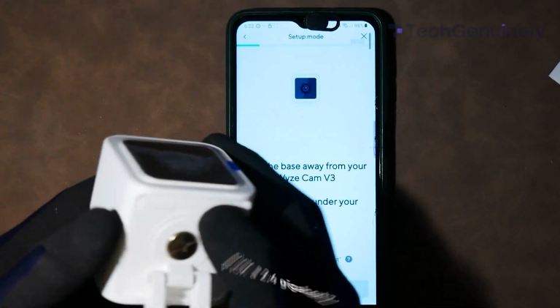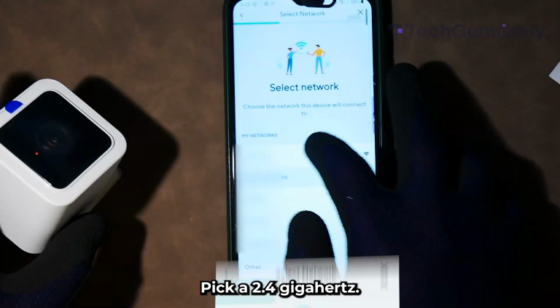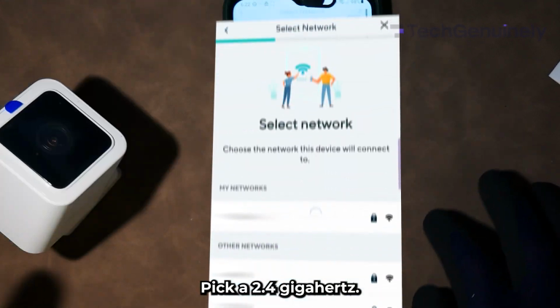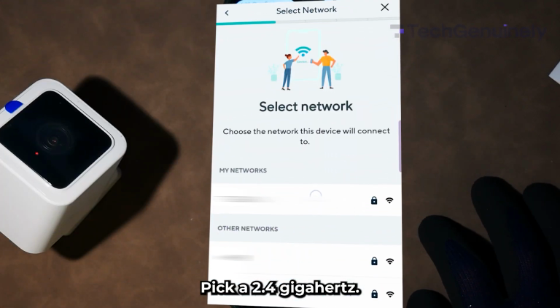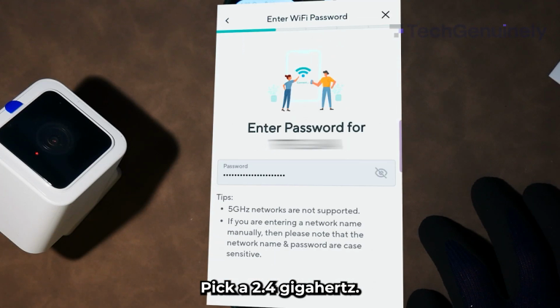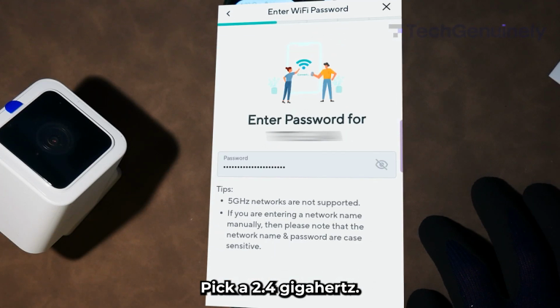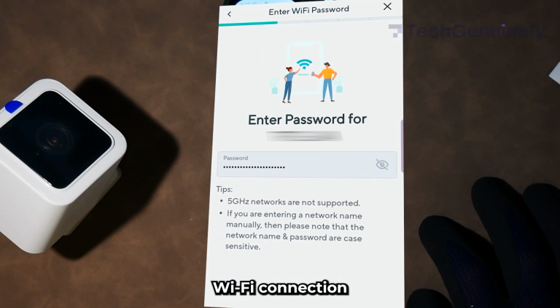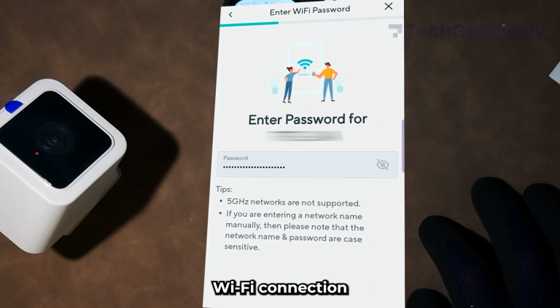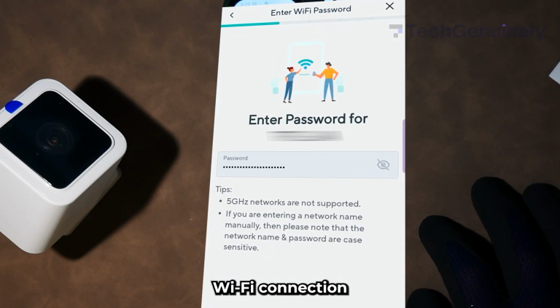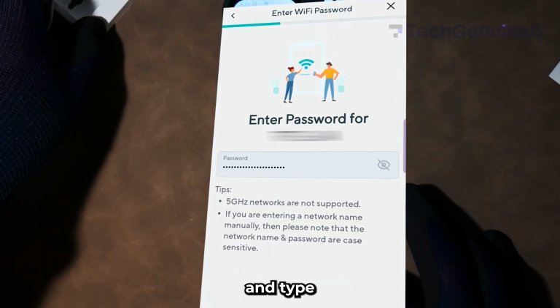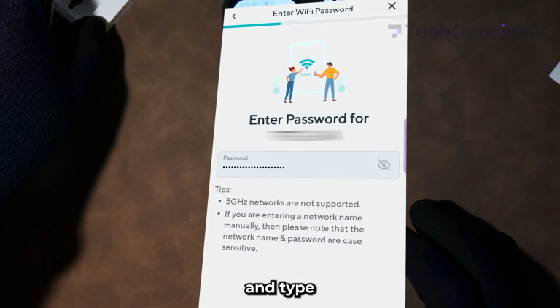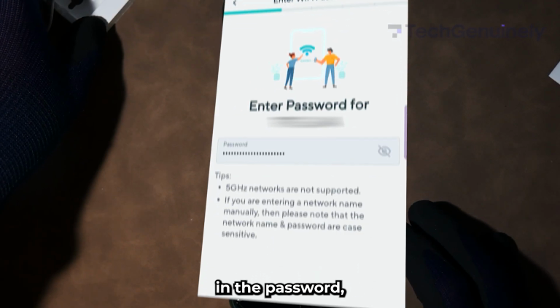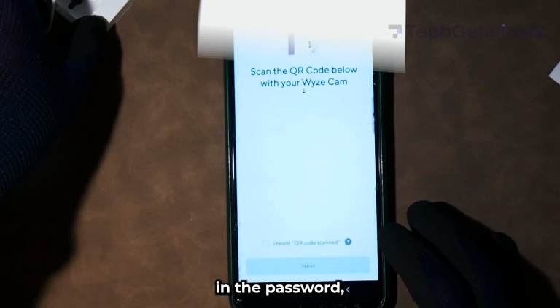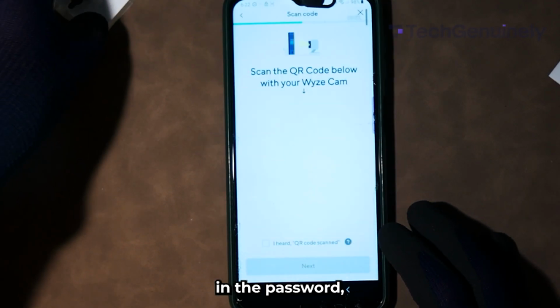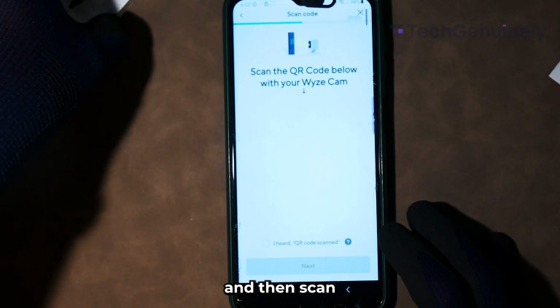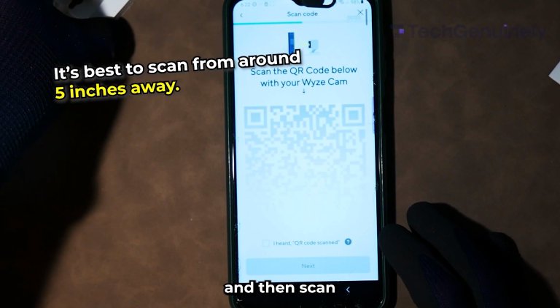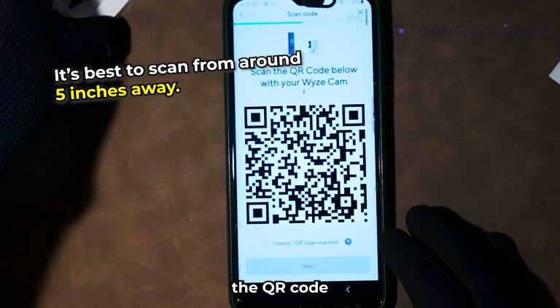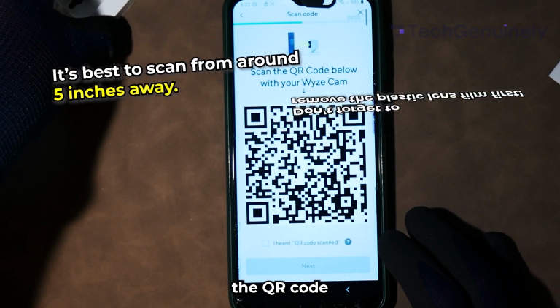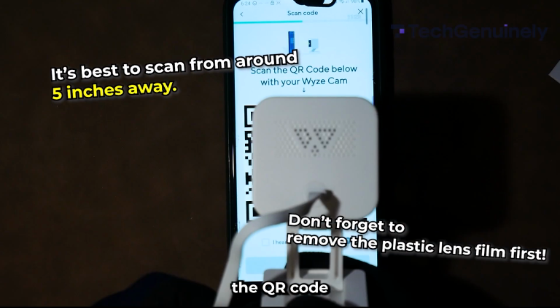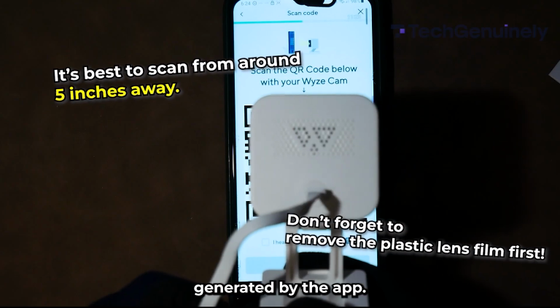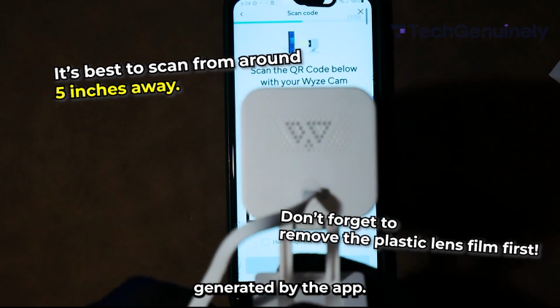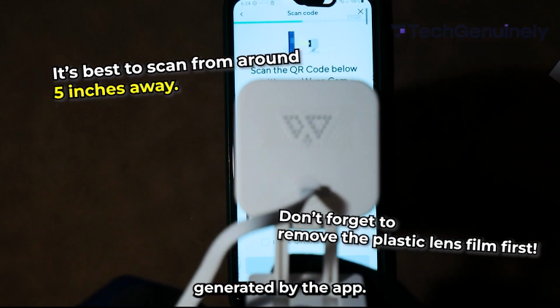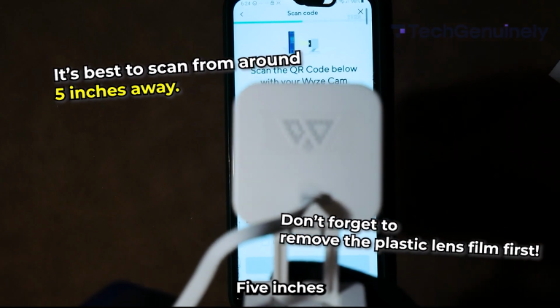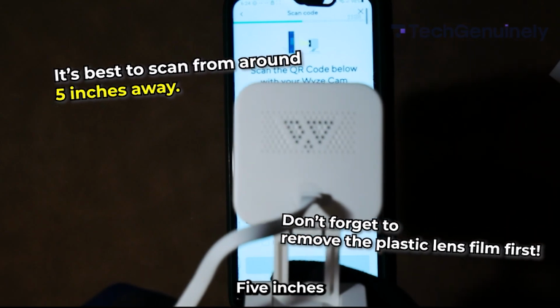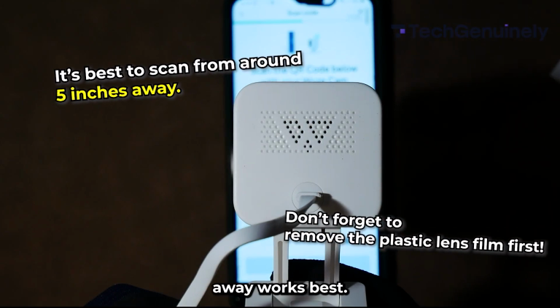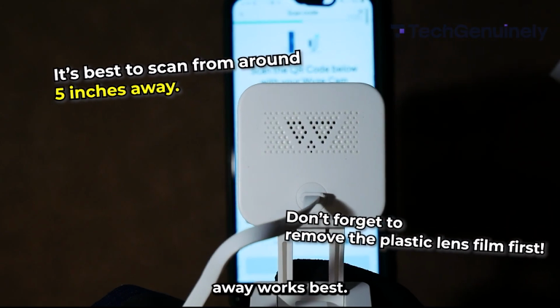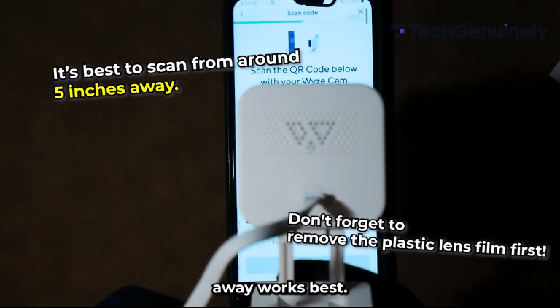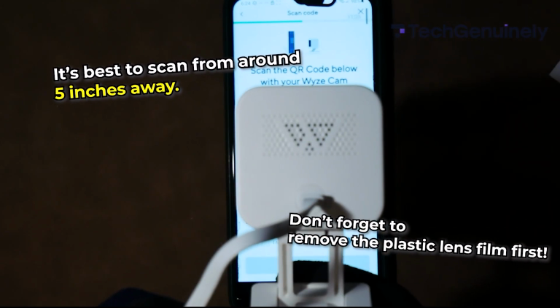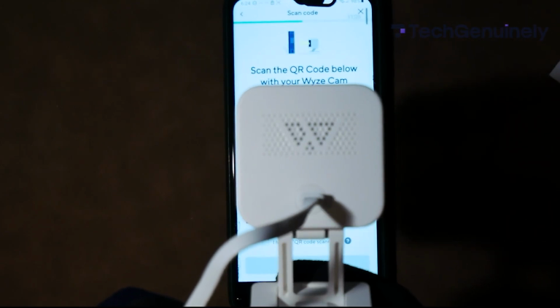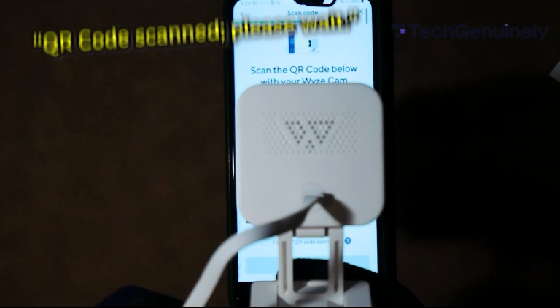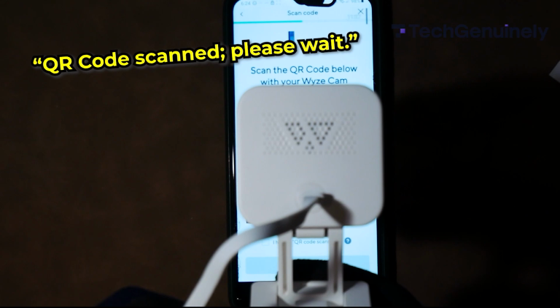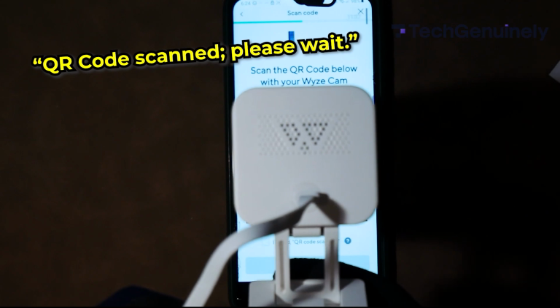Pick a 2.4 GHz Wi-Fi connection, type in the password, and then scan the QR code generated by the app. Five inches away works best. You'll hear "QR code scan" when it's successful.